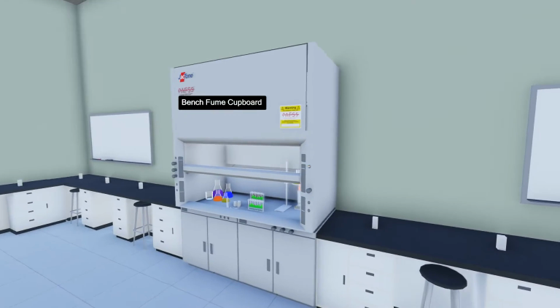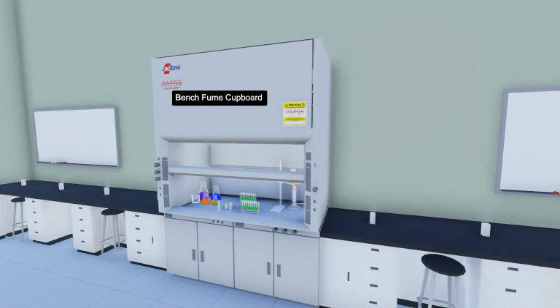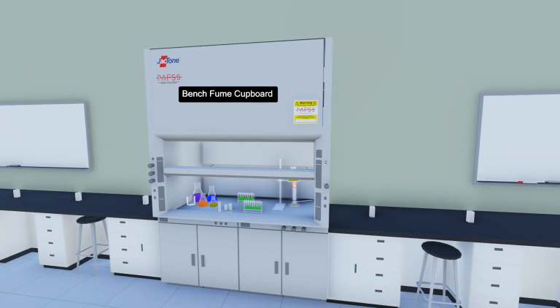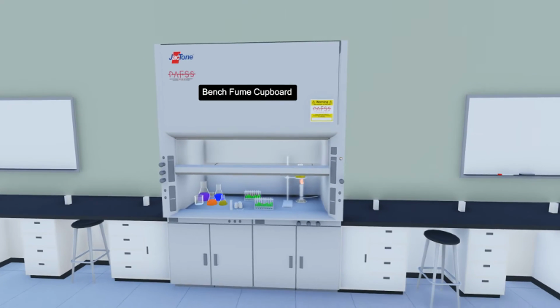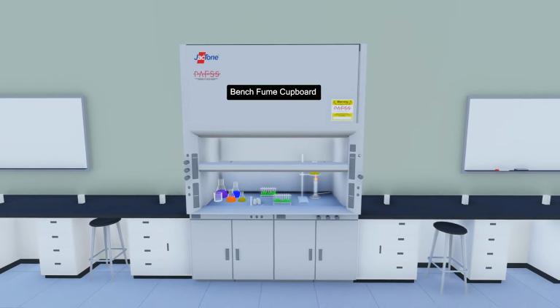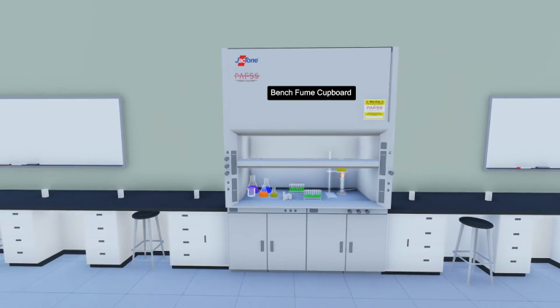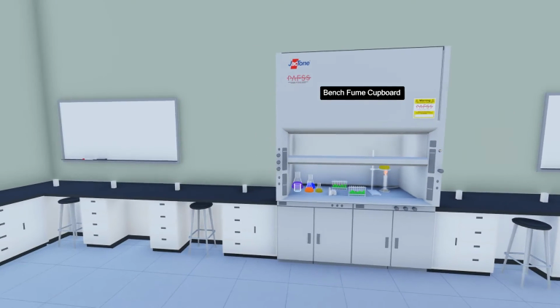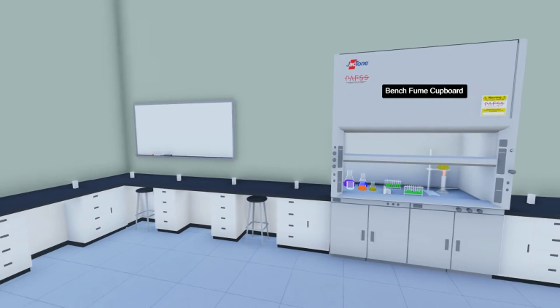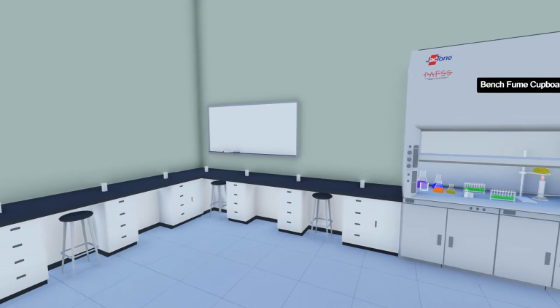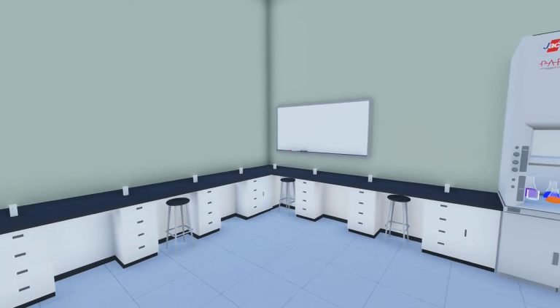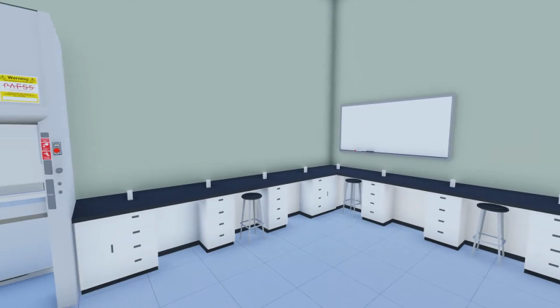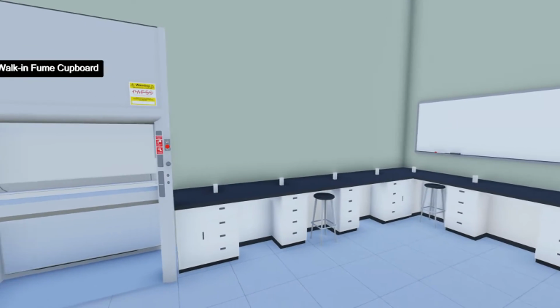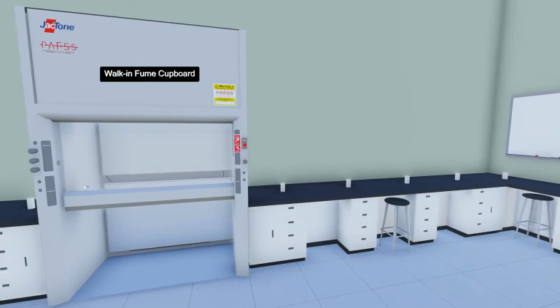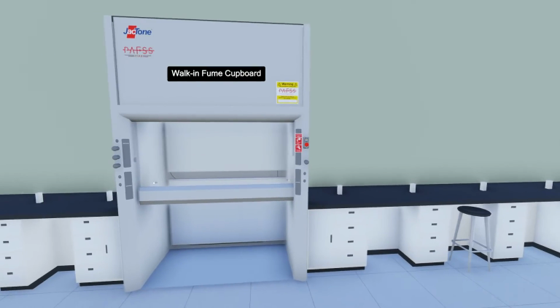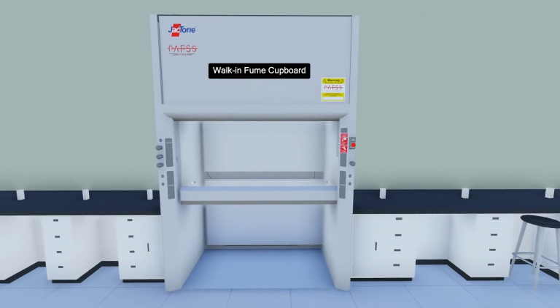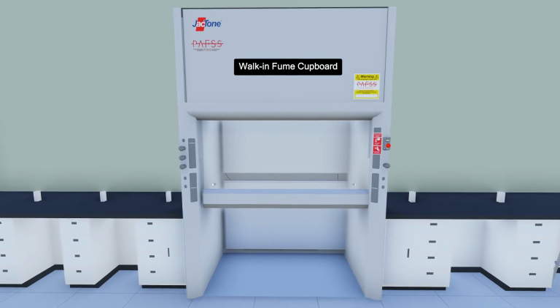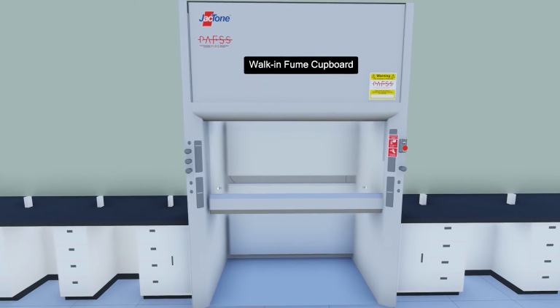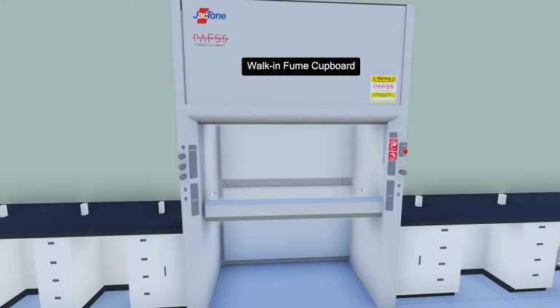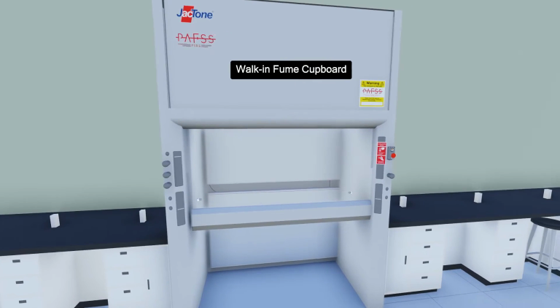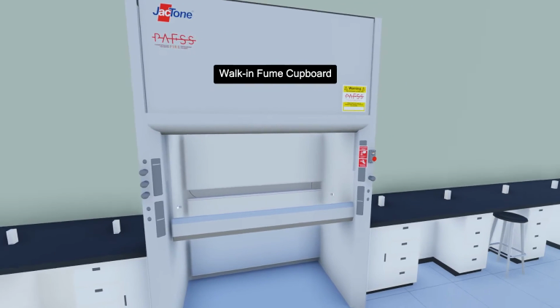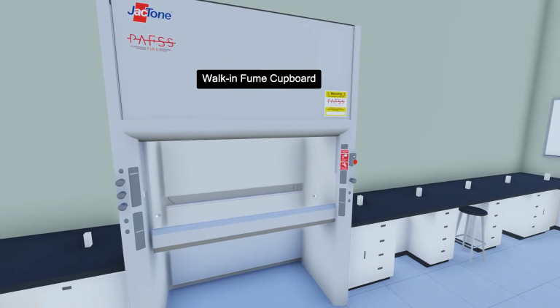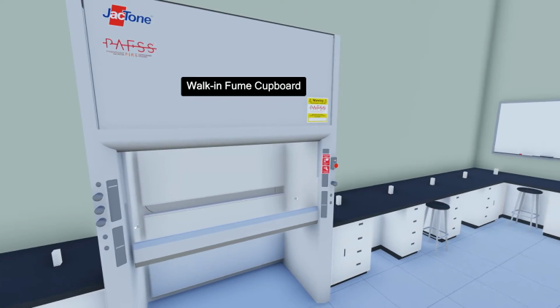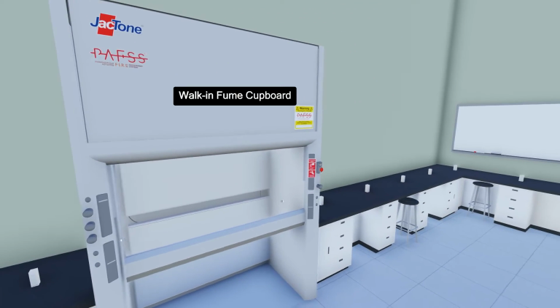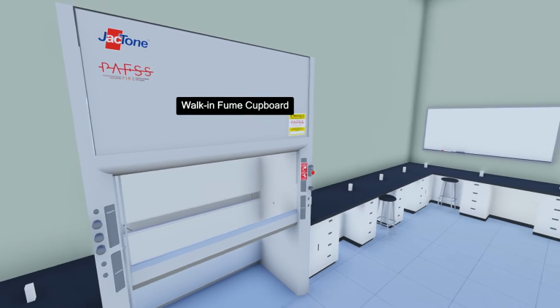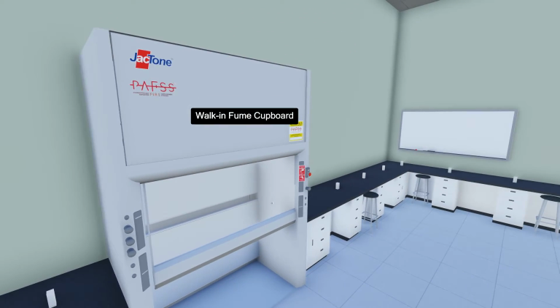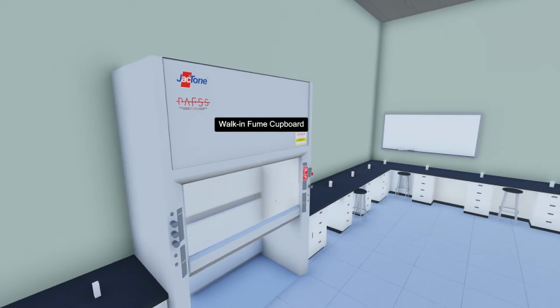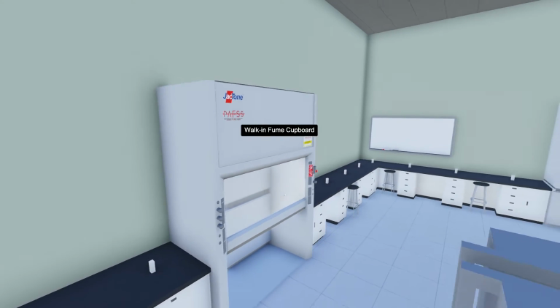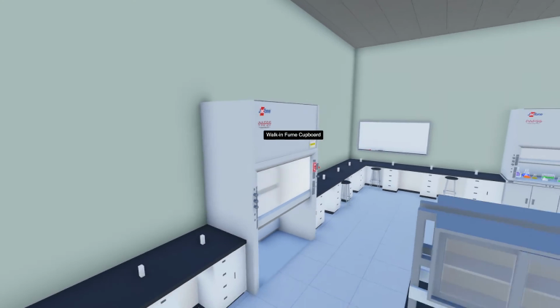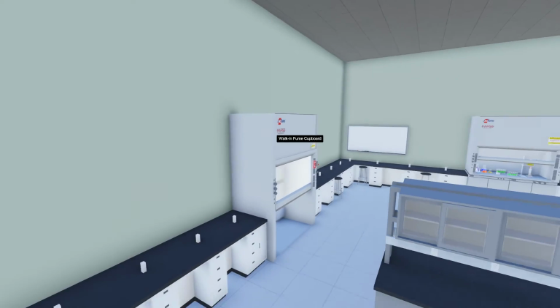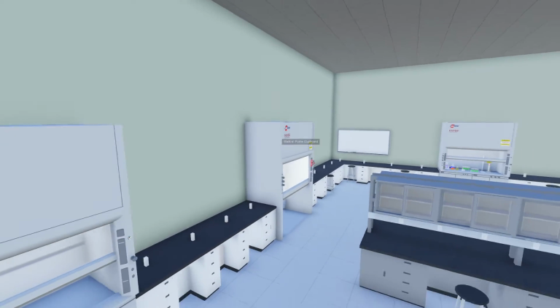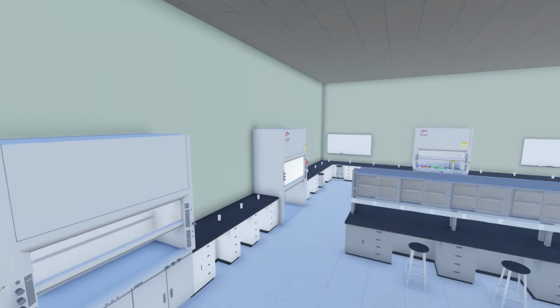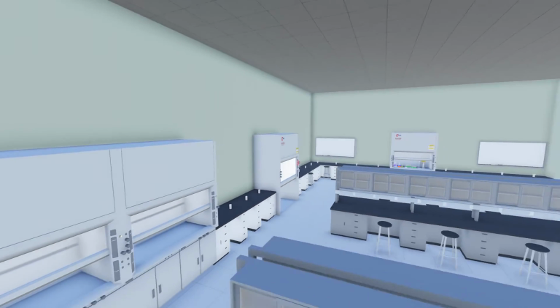PAFS can be fitted to protect both bench type and walk-in type fume cupboards, and is a cost-effective way of protecting not only your fume cupboard, but stopping the spread of fire and limiting the damage to other laboratory equipment.